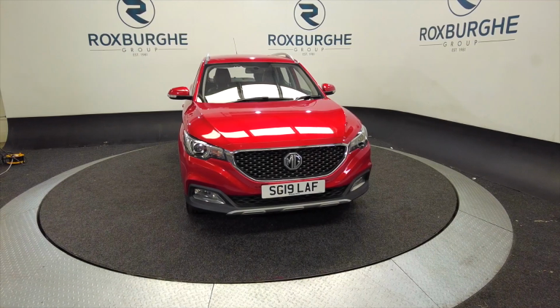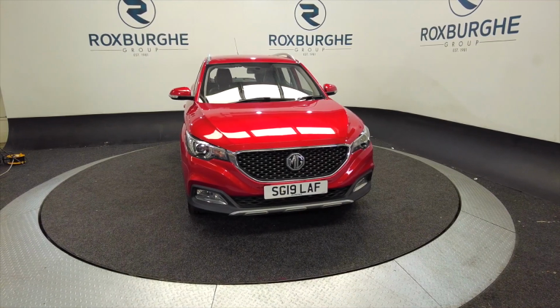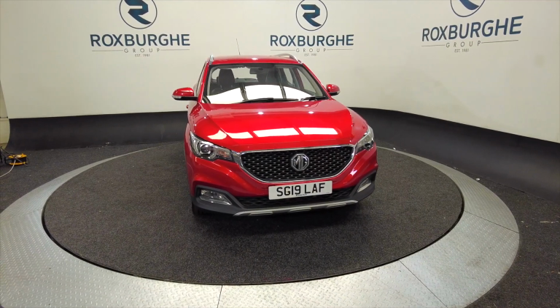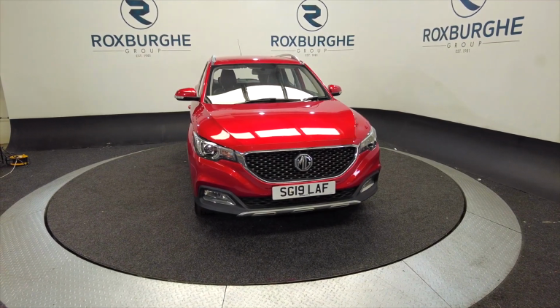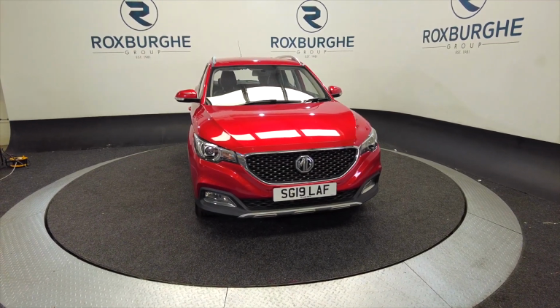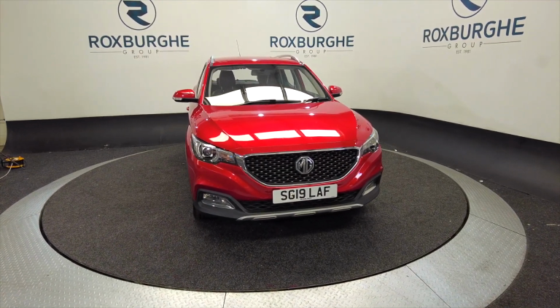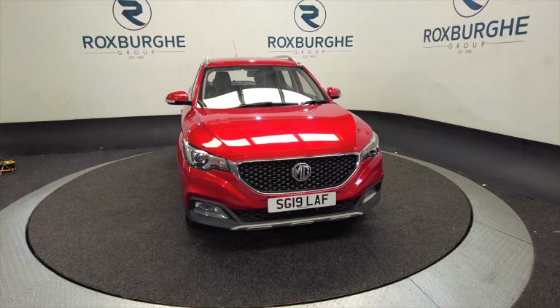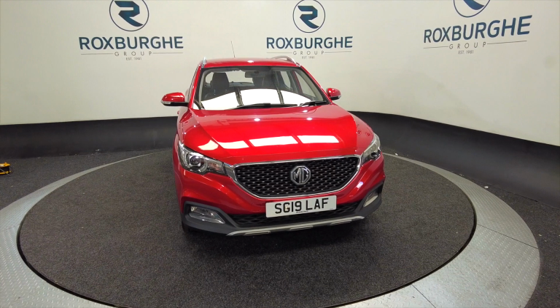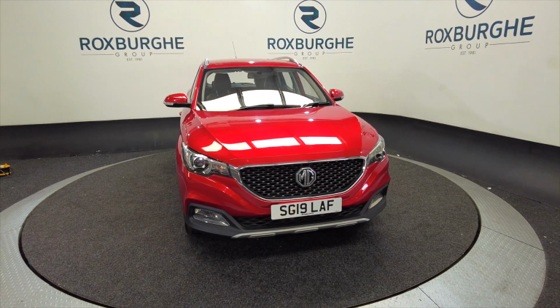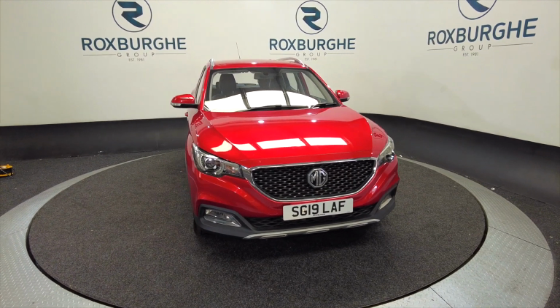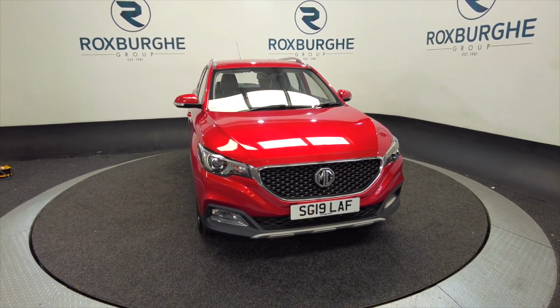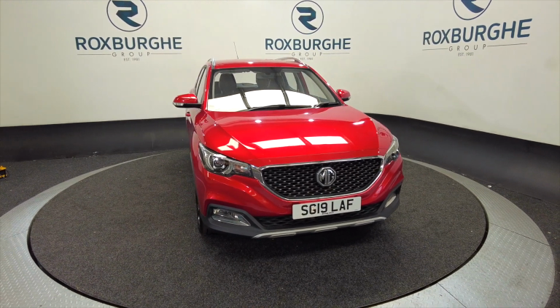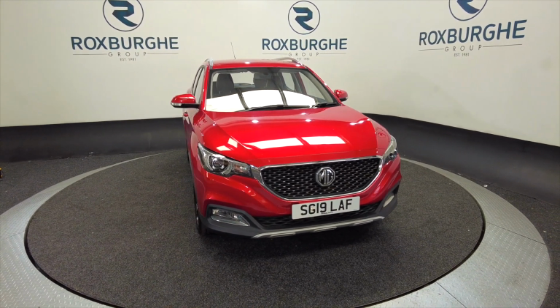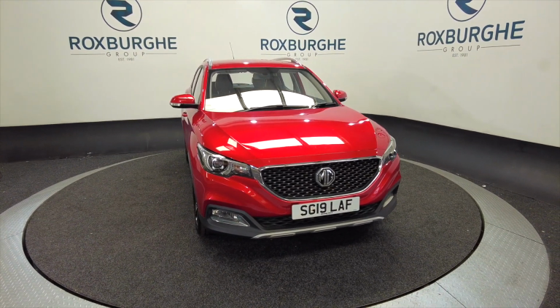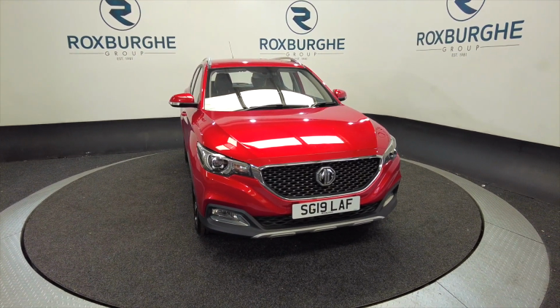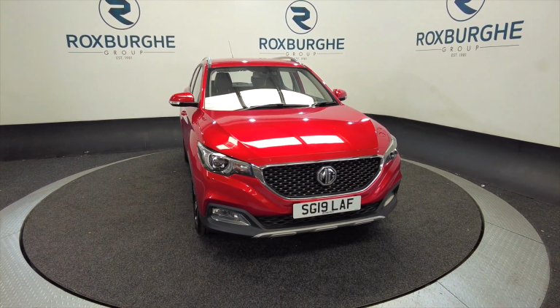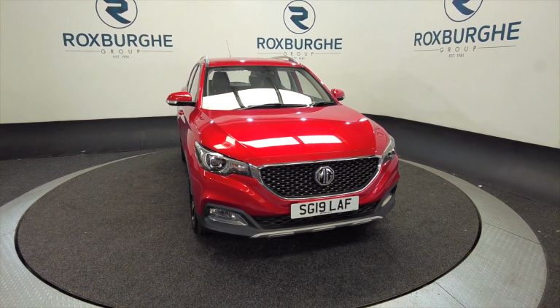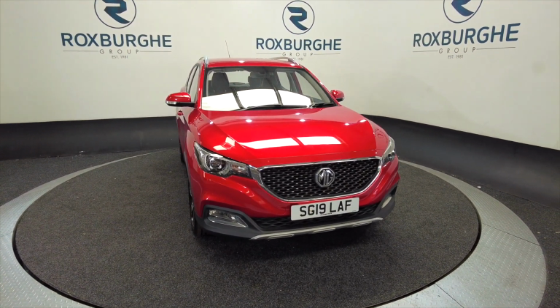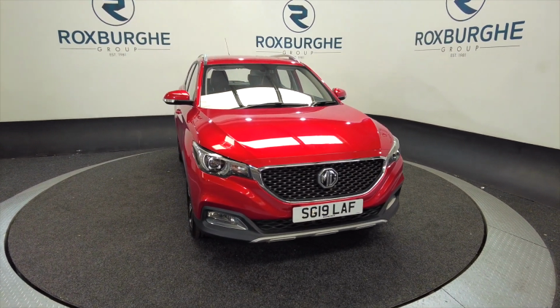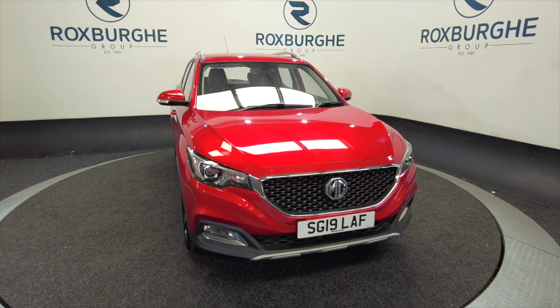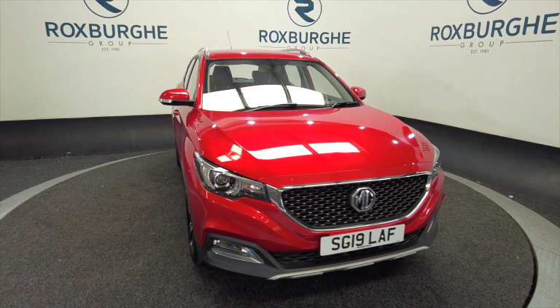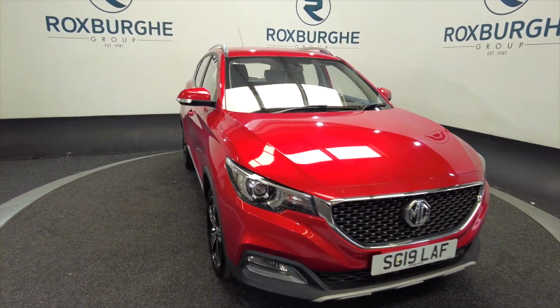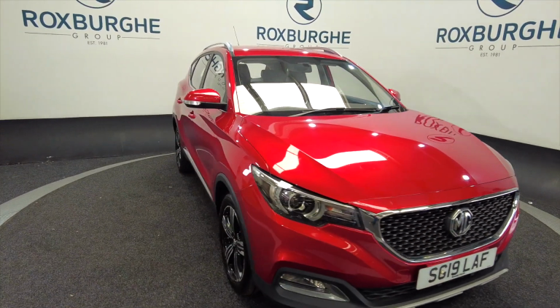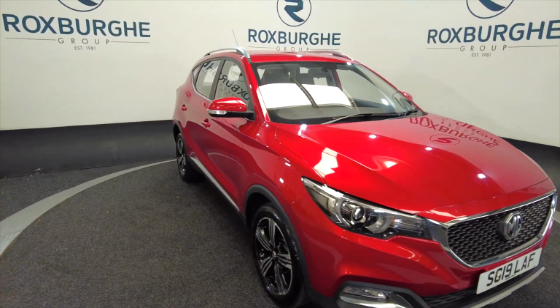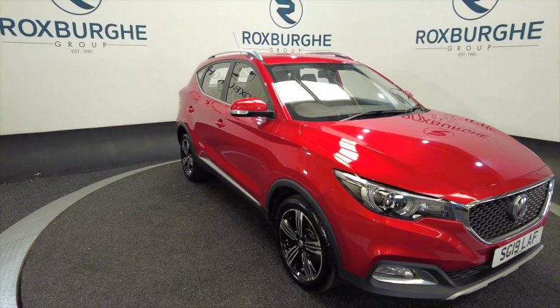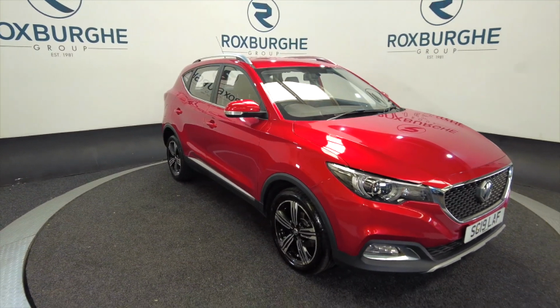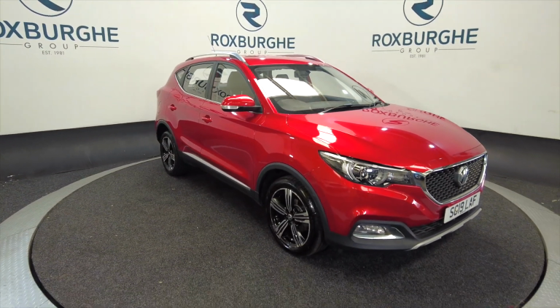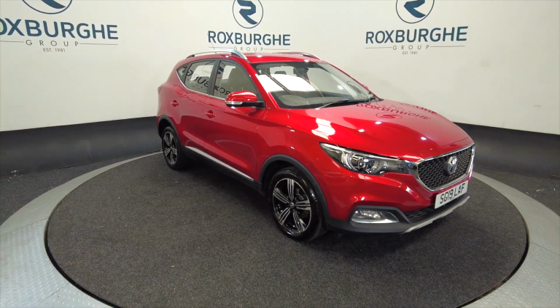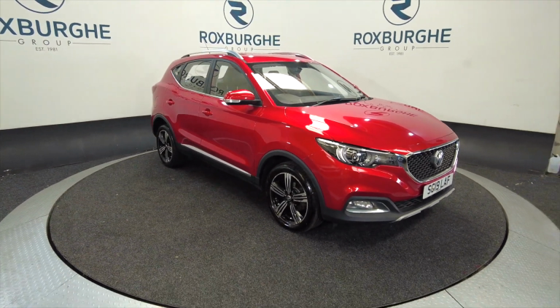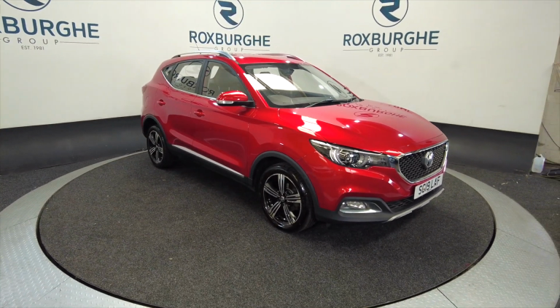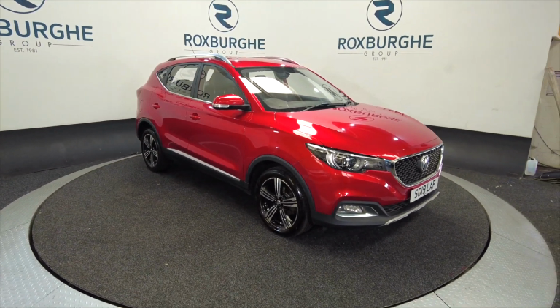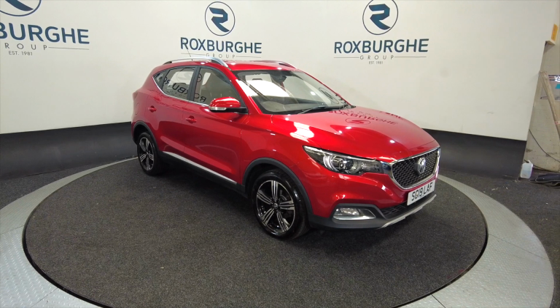Hello and welcome to the Roxburgh Group Vehicles Showcase. Today we're showcasing this MG ZS exclusive turbo auto in red. It's on a 2019 plate, six-speed automatic, and you can look at around about 38.7 miles to the gallon combined.